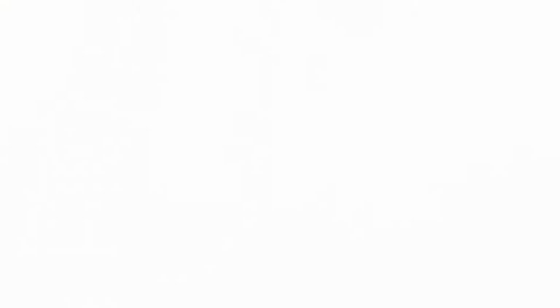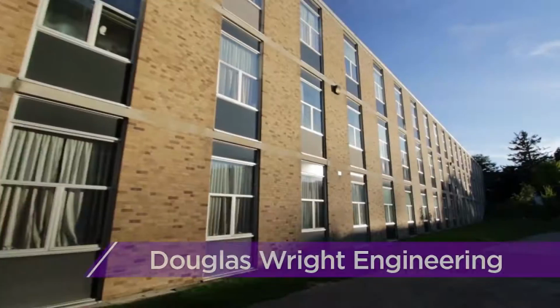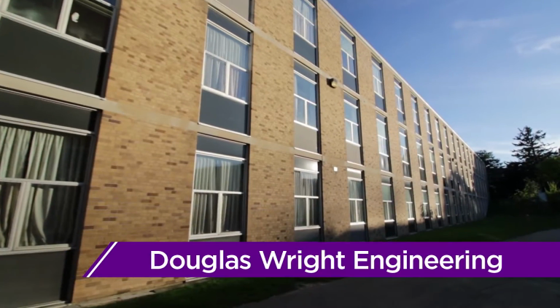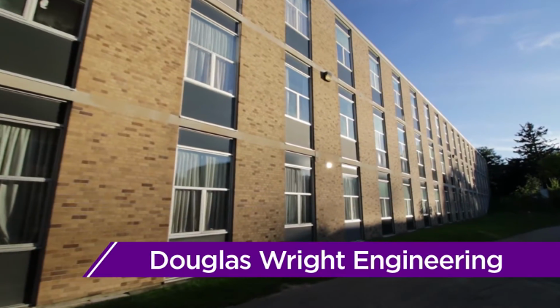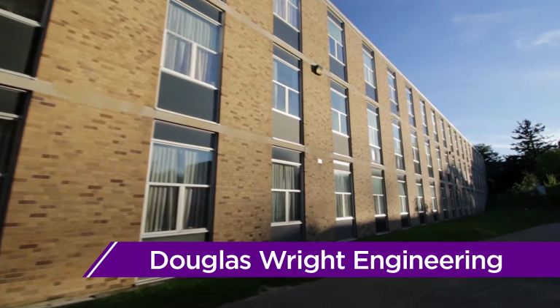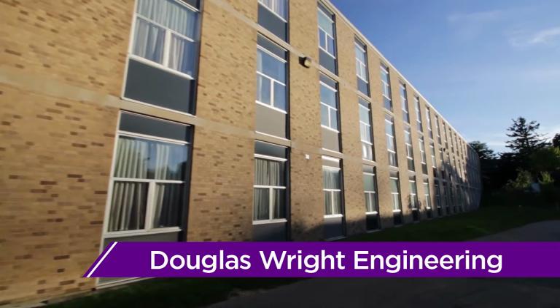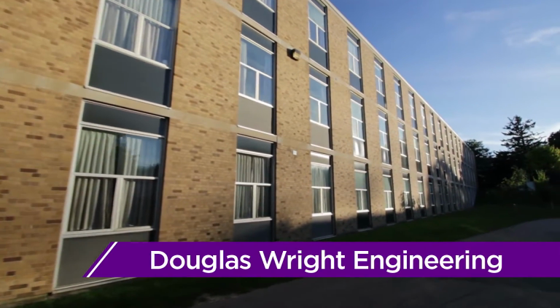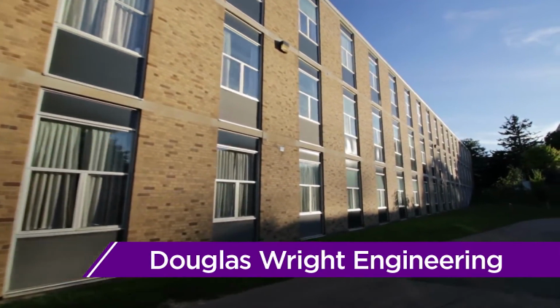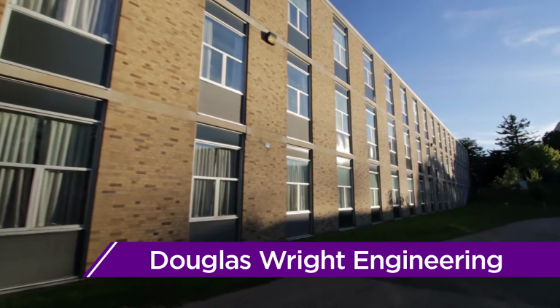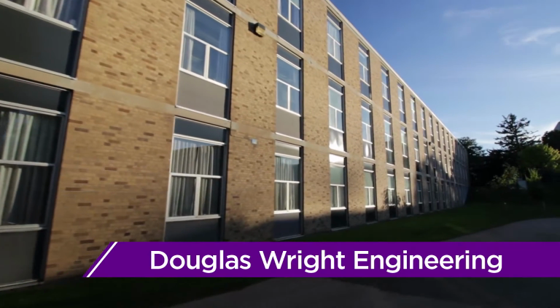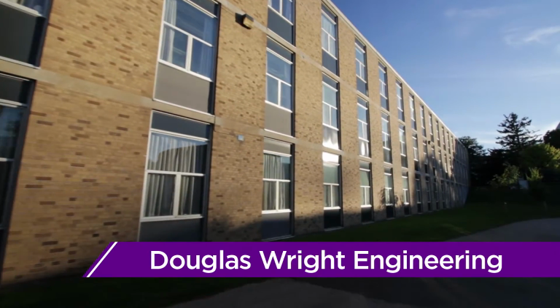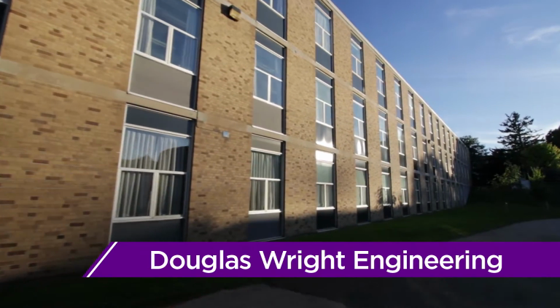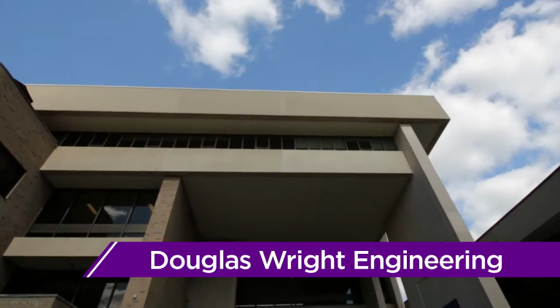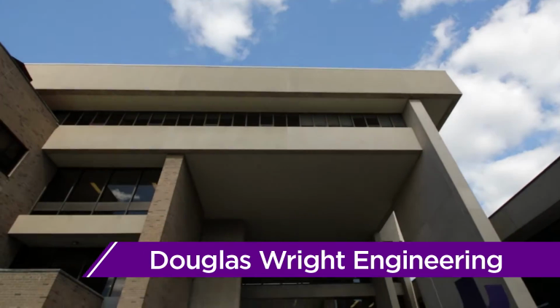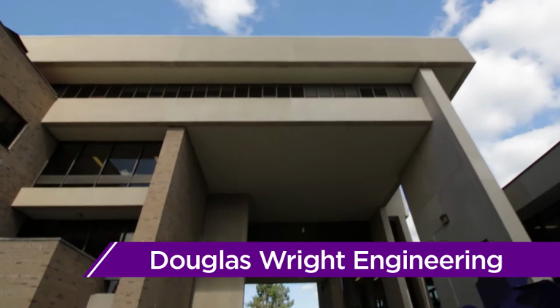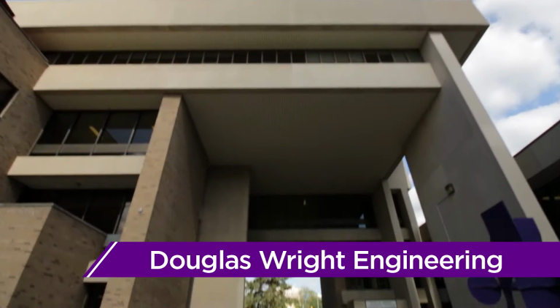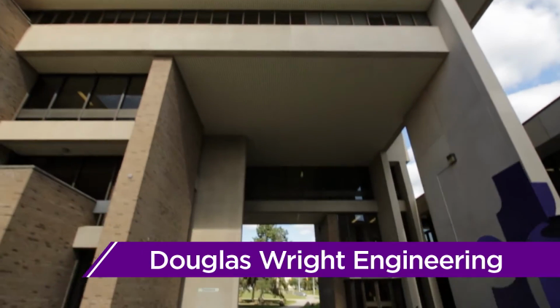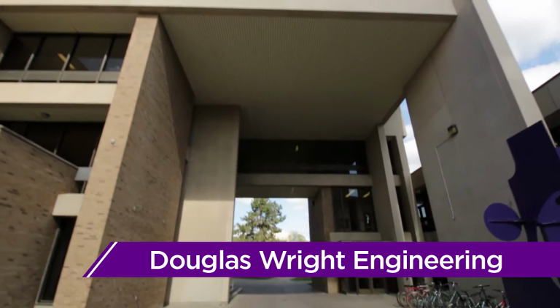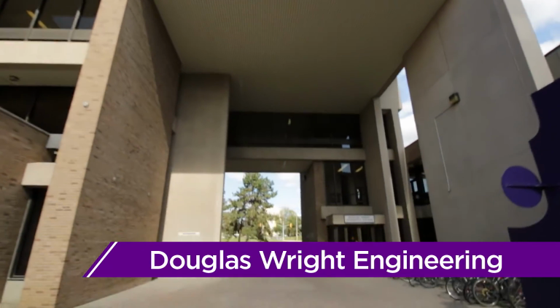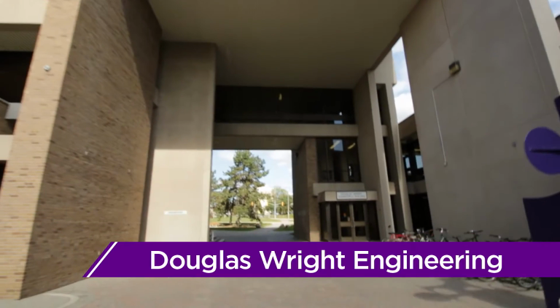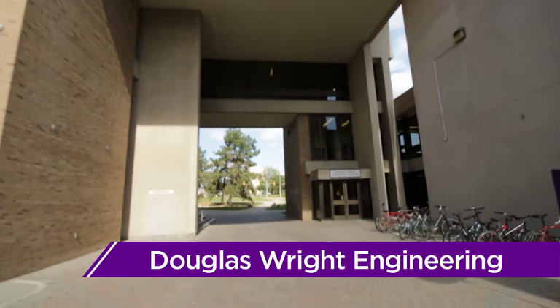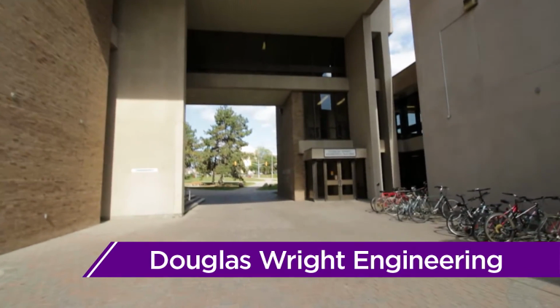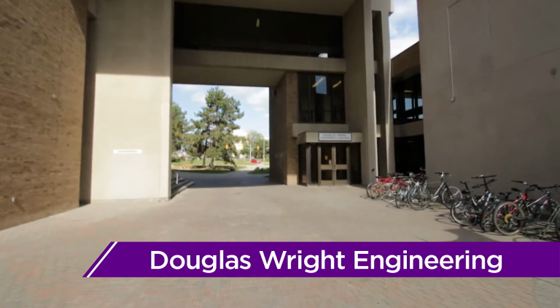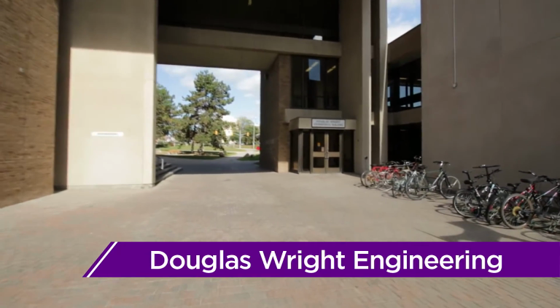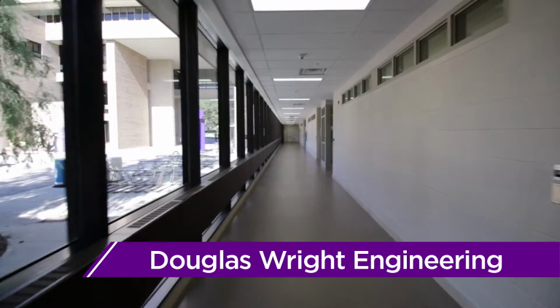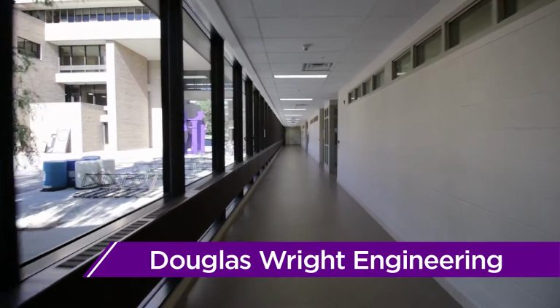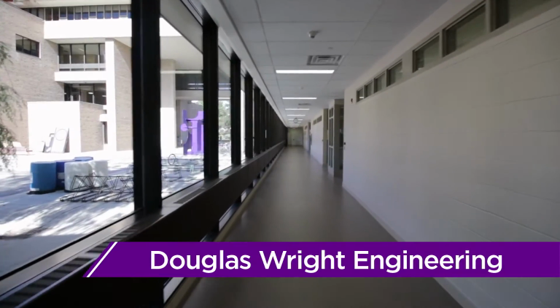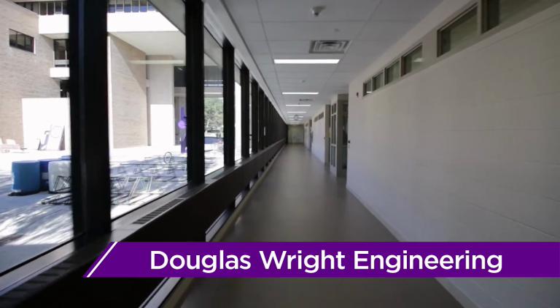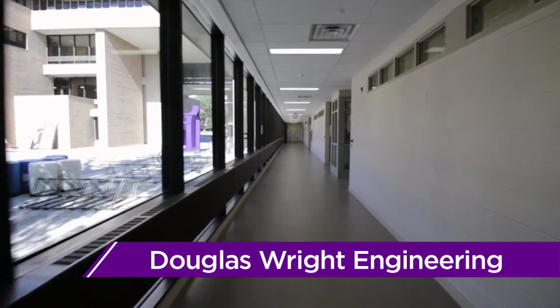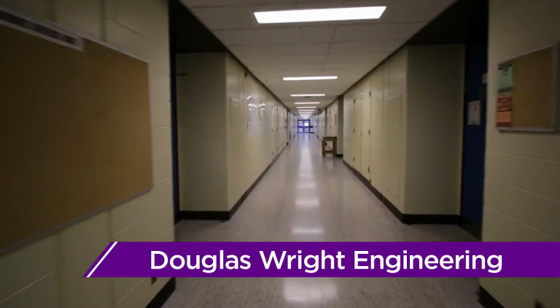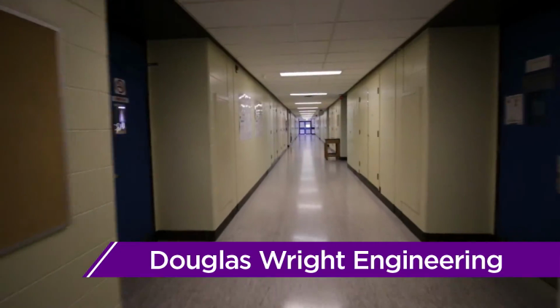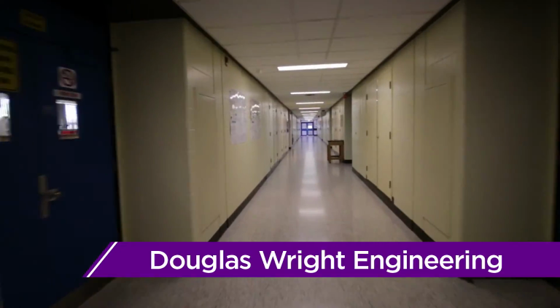Douglas Wright Engineering, more commonly known as DWE, is home to the Civil and Environmental Engineering Departments. As DWE is home to over 20 classrooms and labs, there's a good chance you'll have at least some of your classes here, regardless of your program.